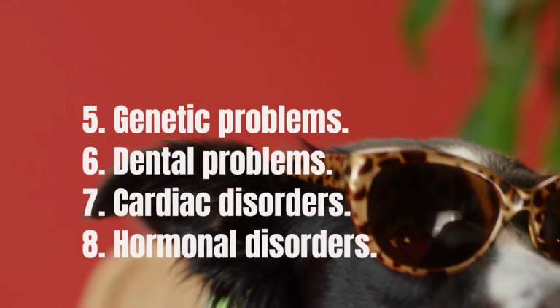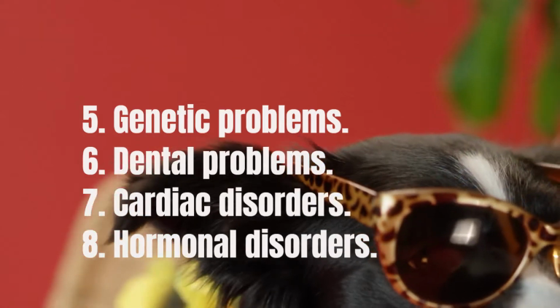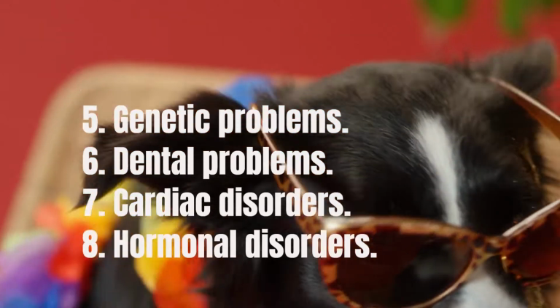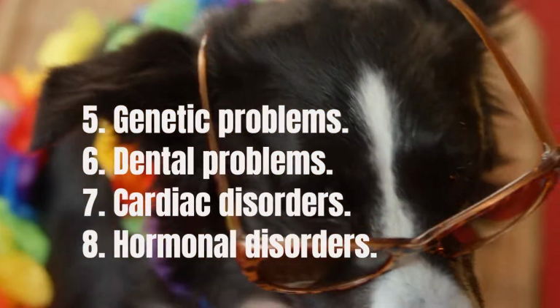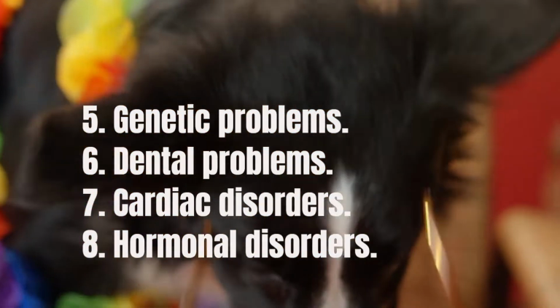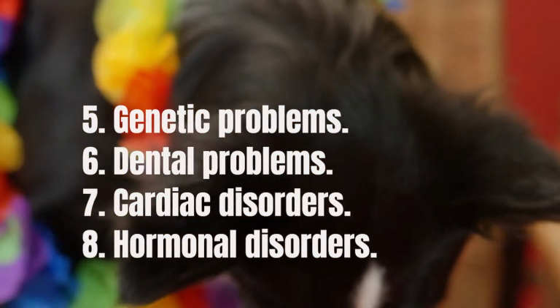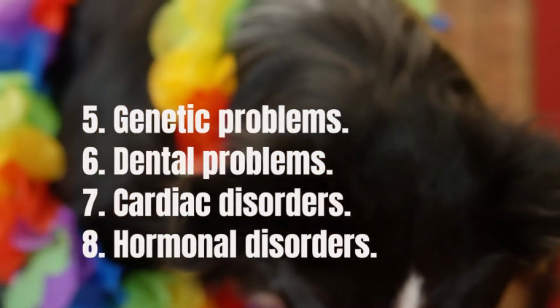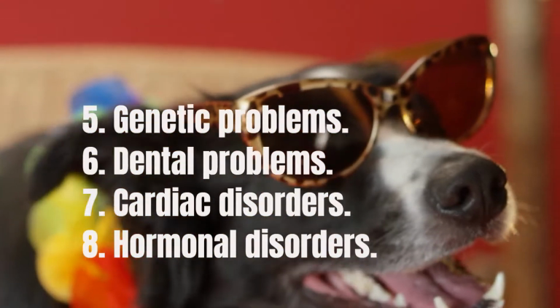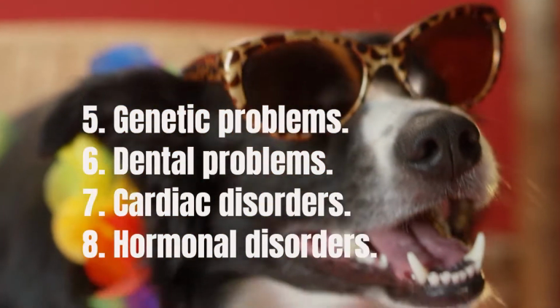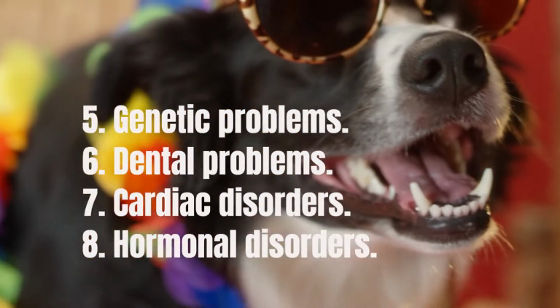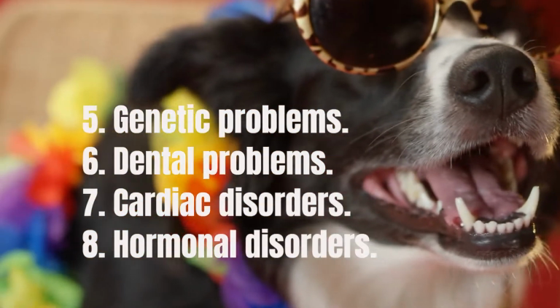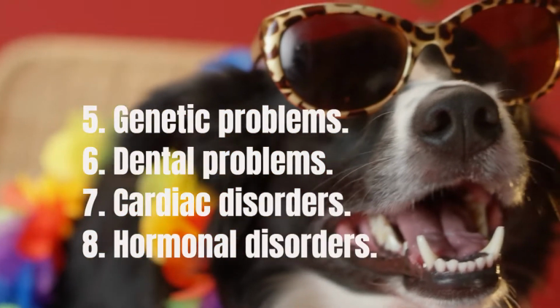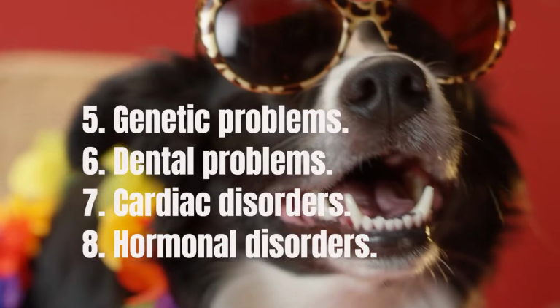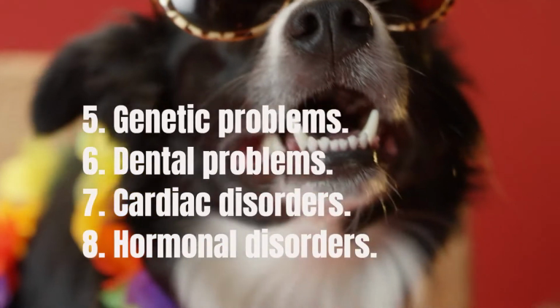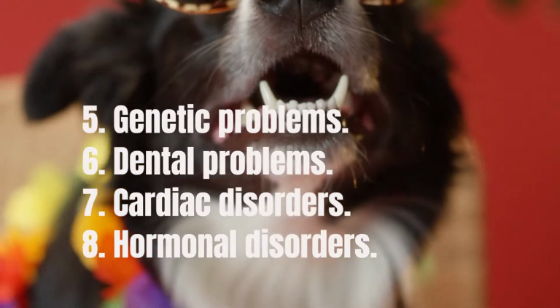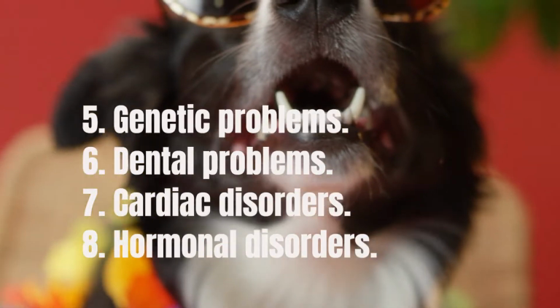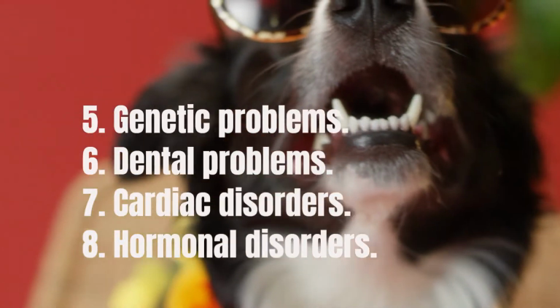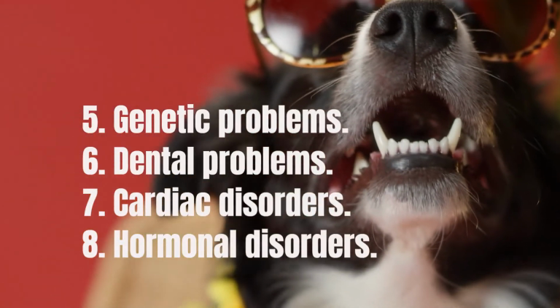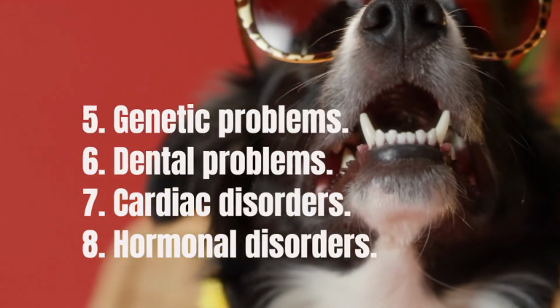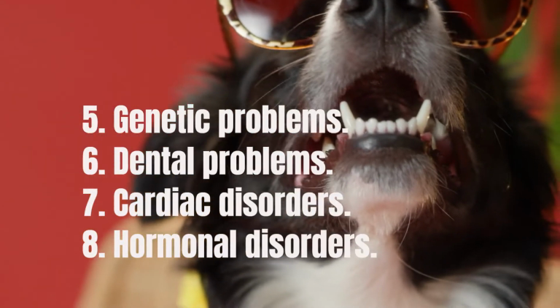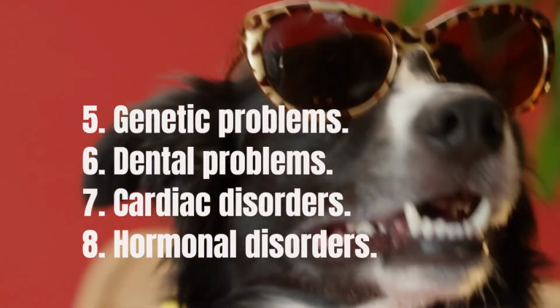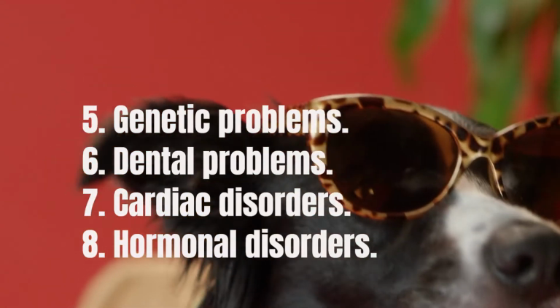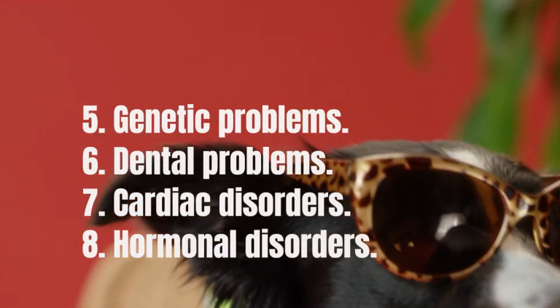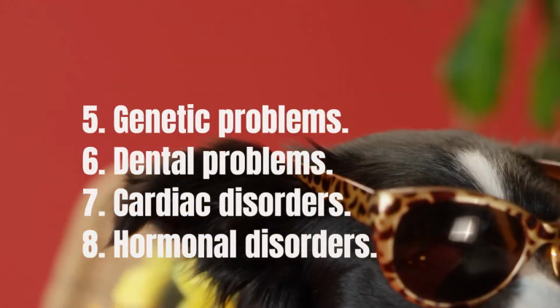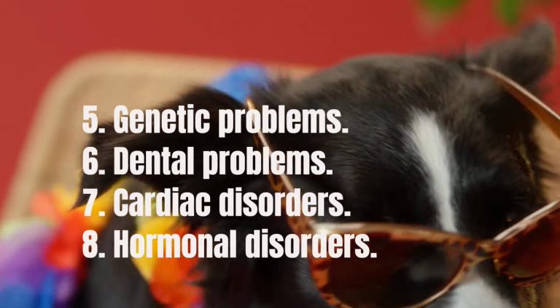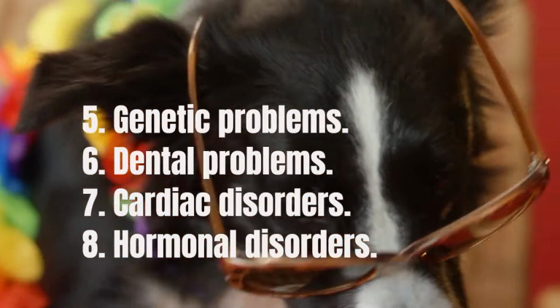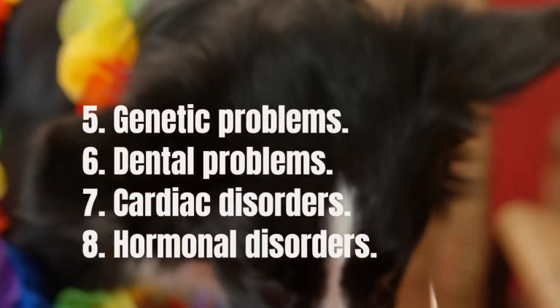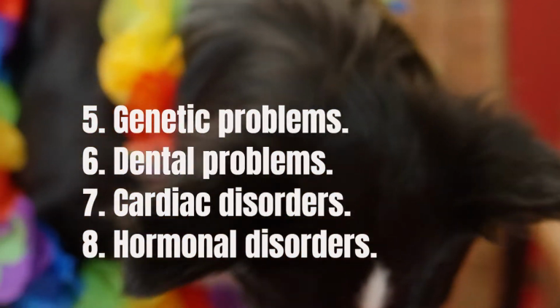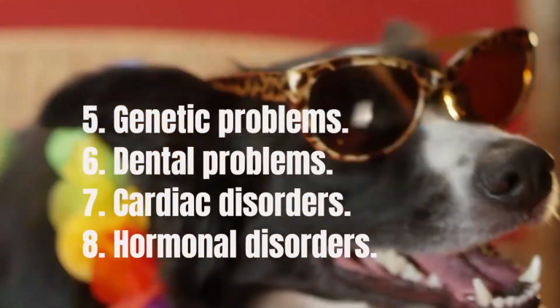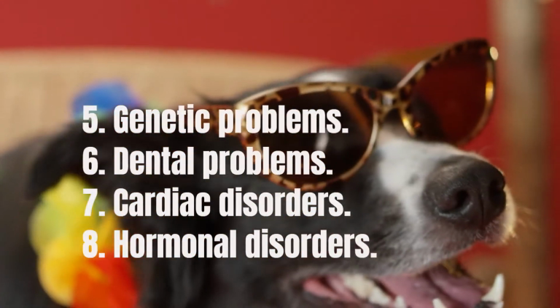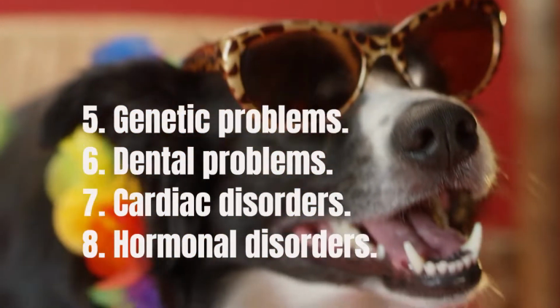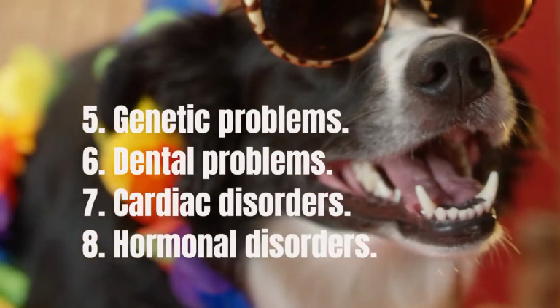Dental problems are common in Border Collies, probably because they are big mouths and they love to chew. A buildup of tartar and plaque around the gum line can lead to cavities and painful tooth loss, just as it does in humans.